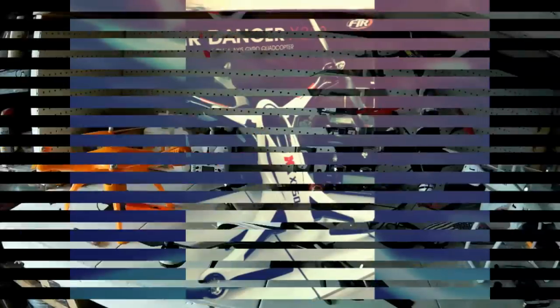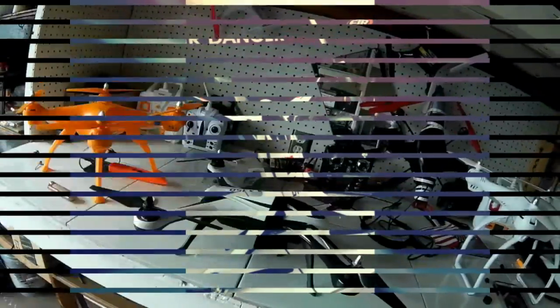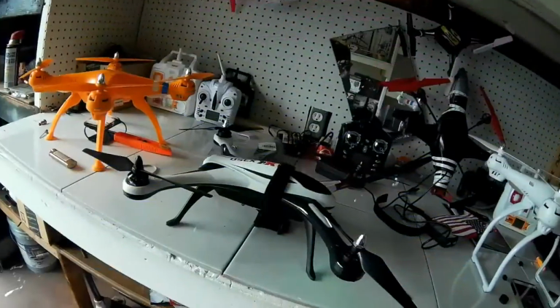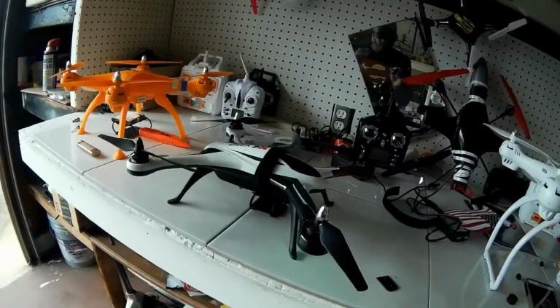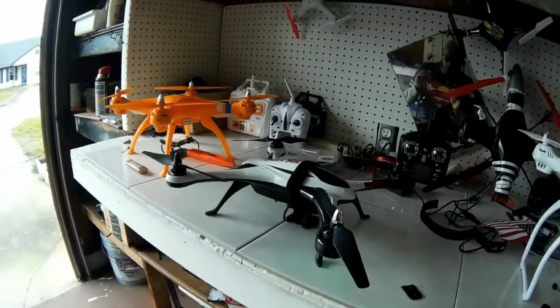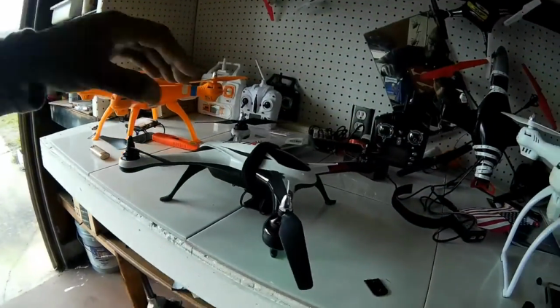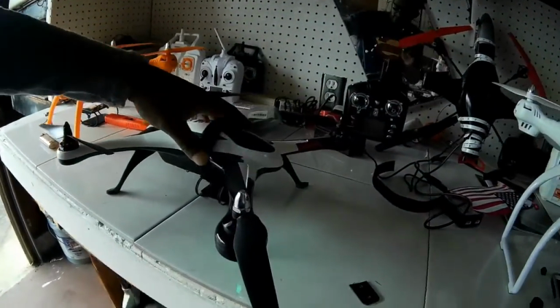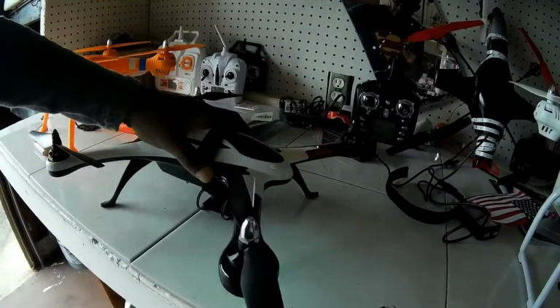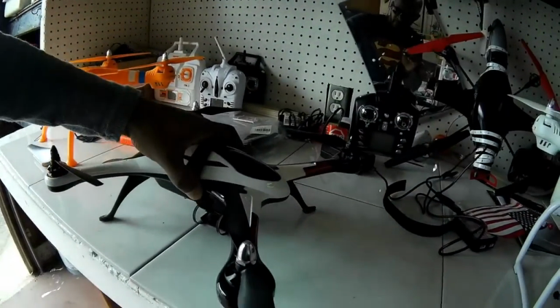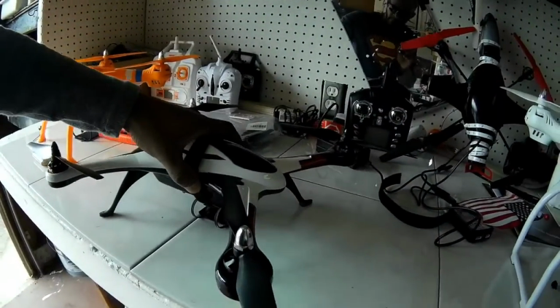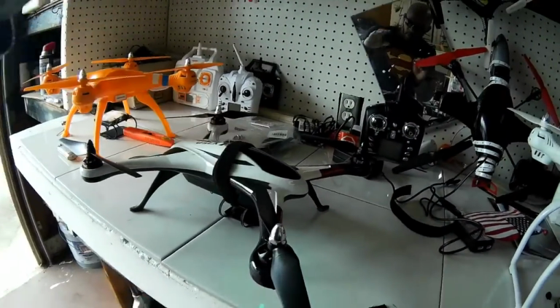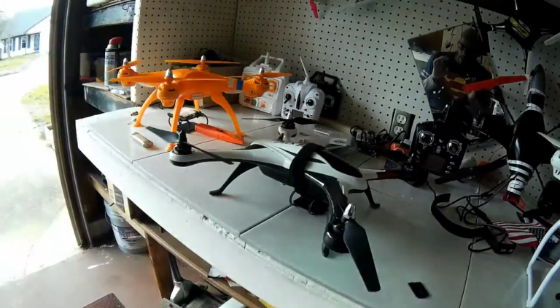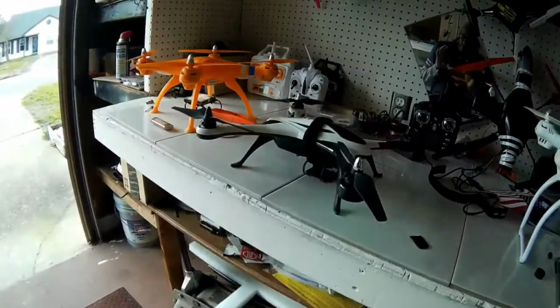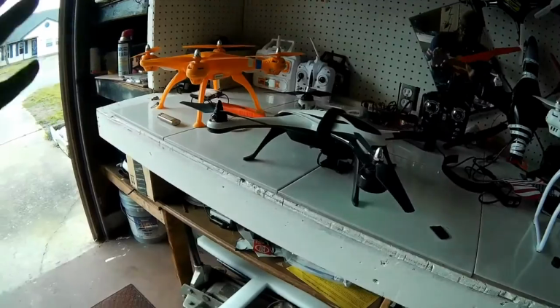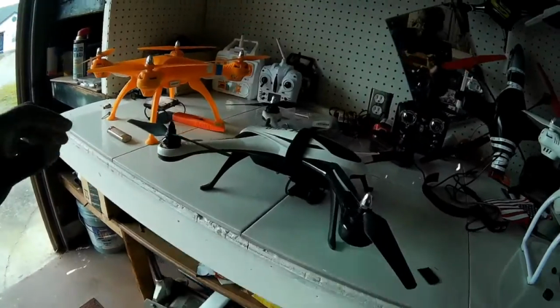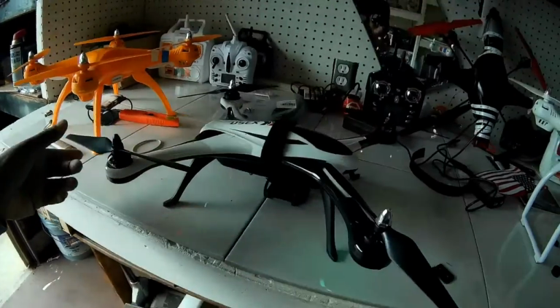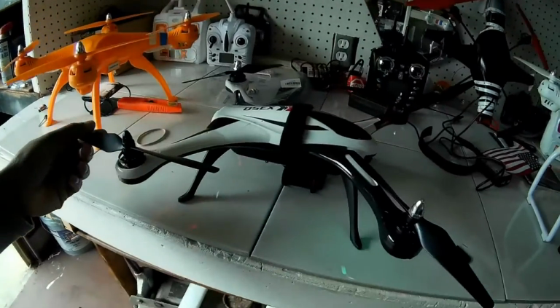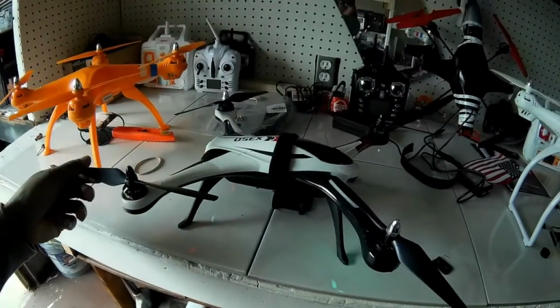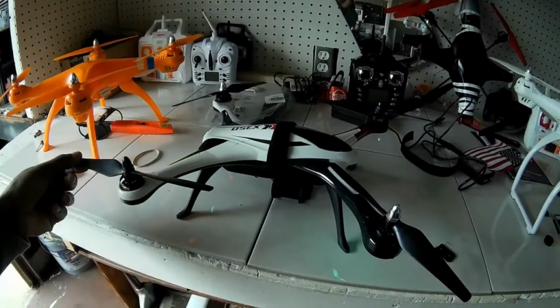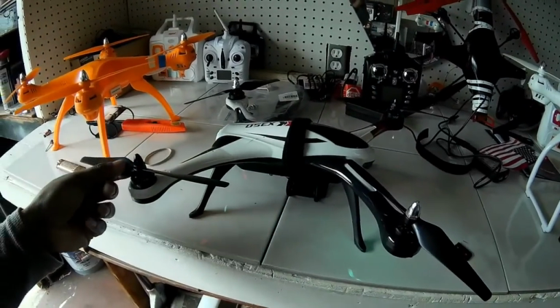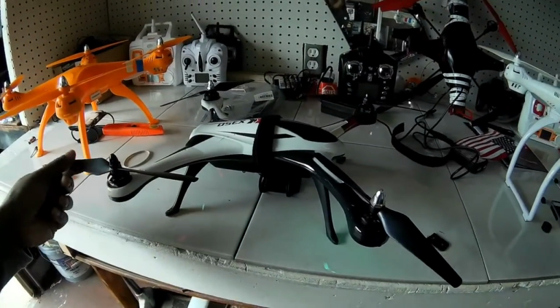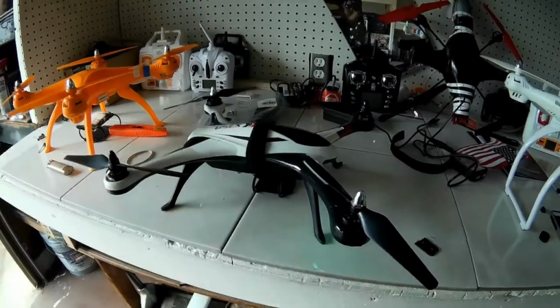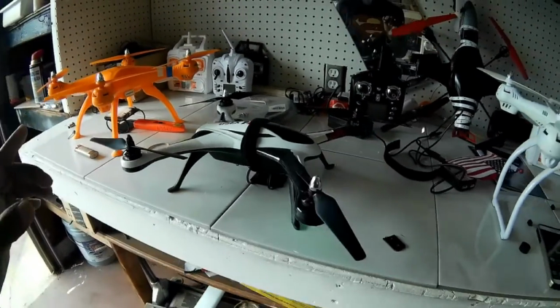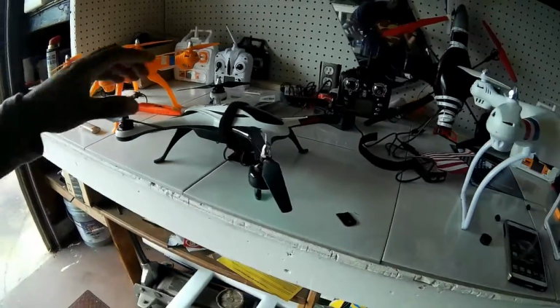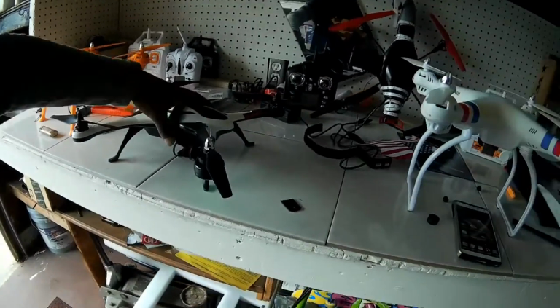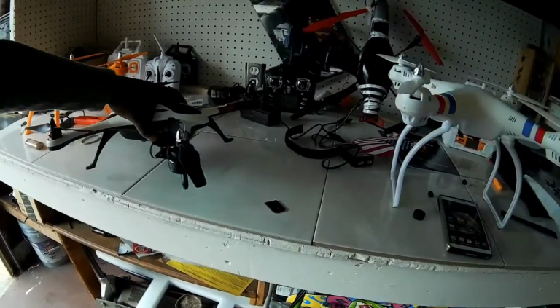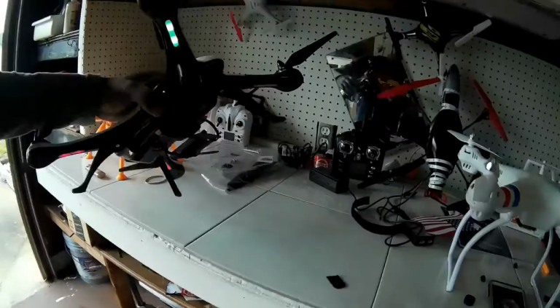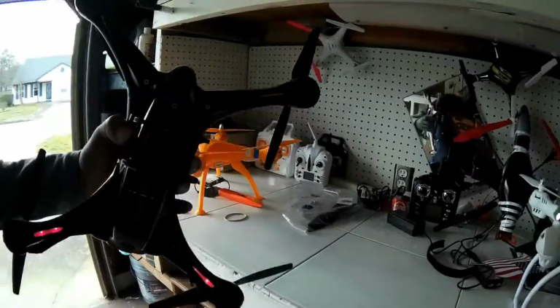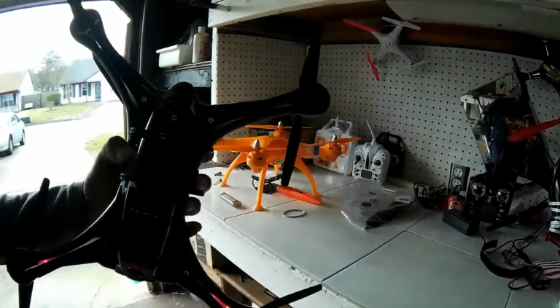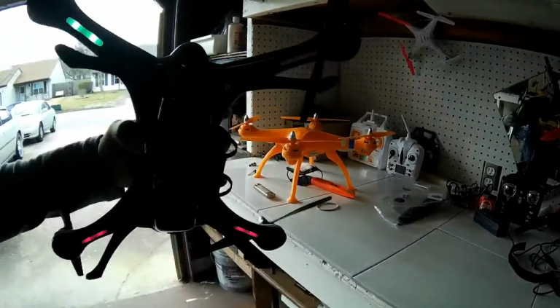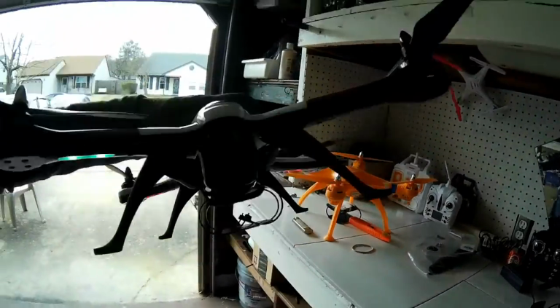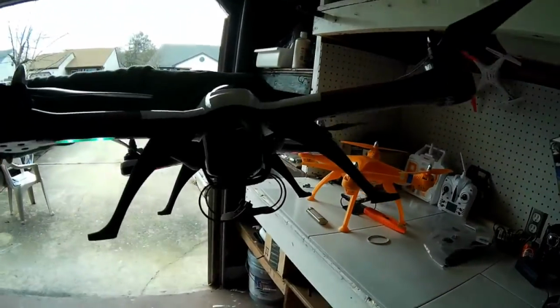Well hello everybody, today we're going to try something different. I want to see how this X350 performs with the good old credit card mount.